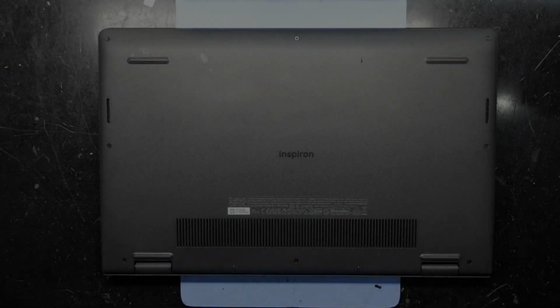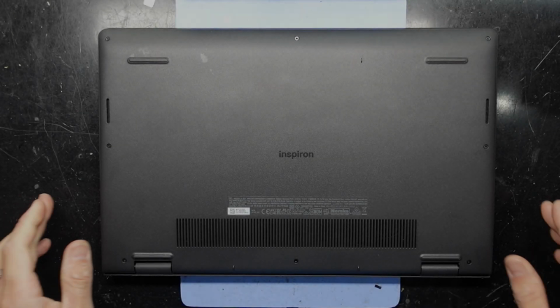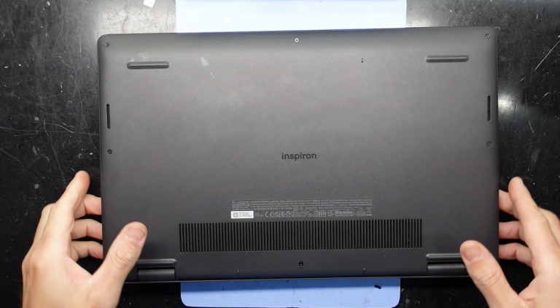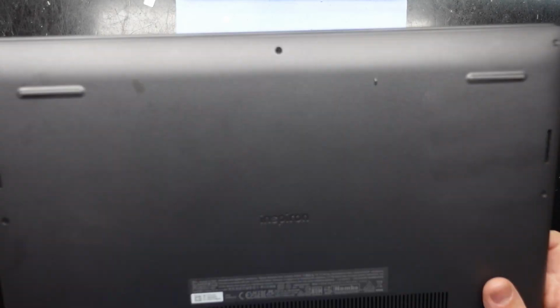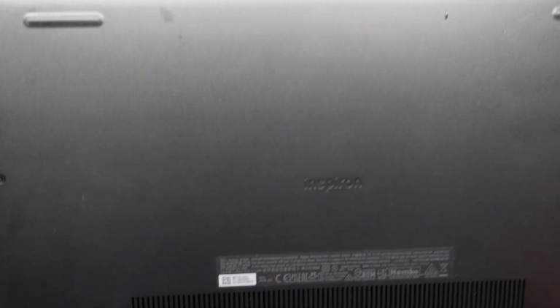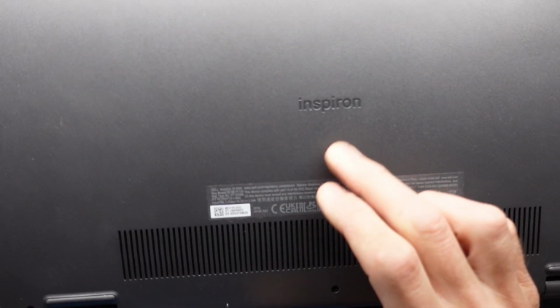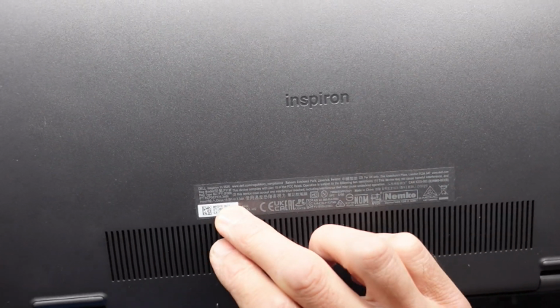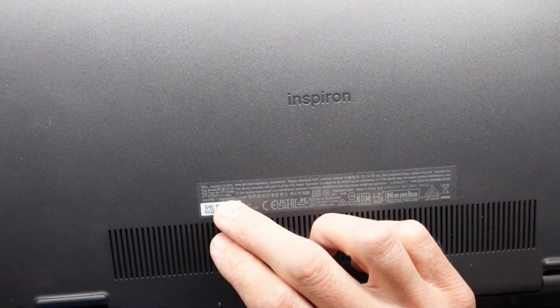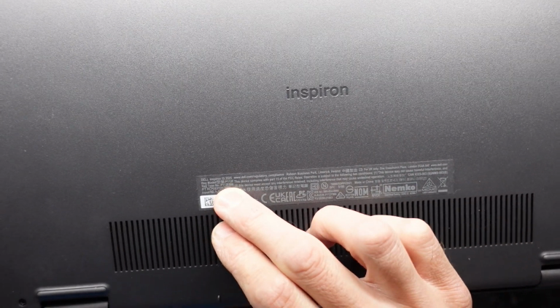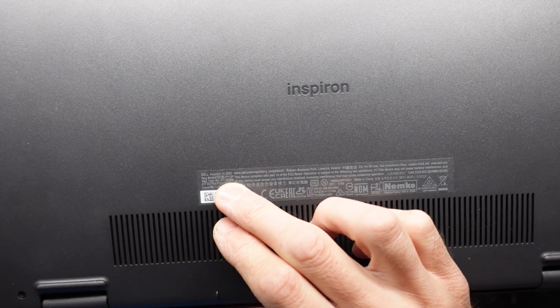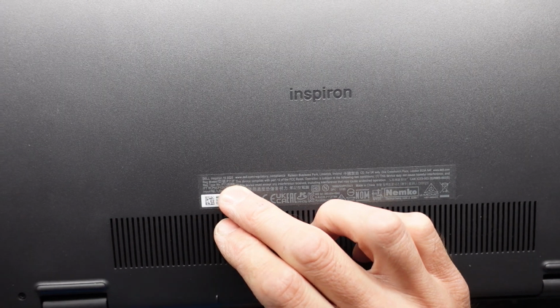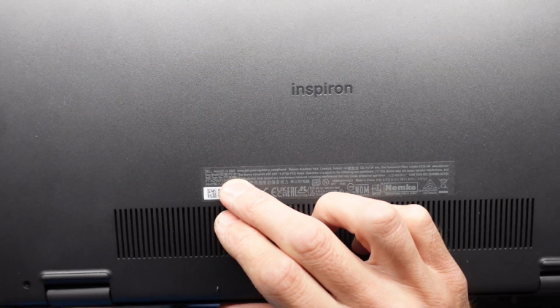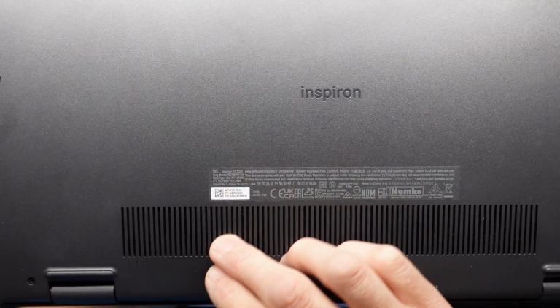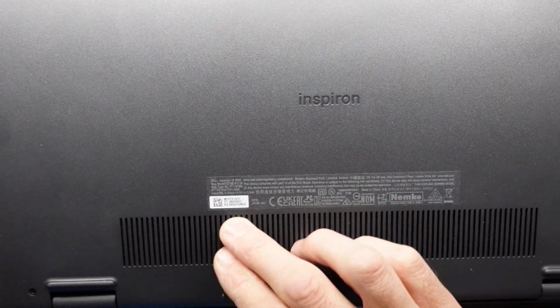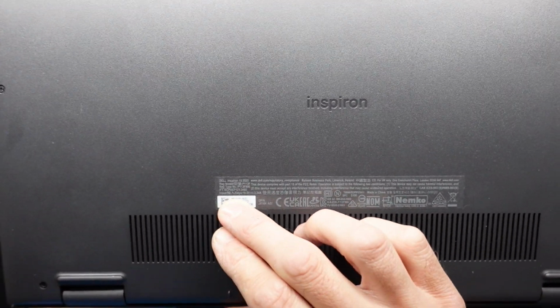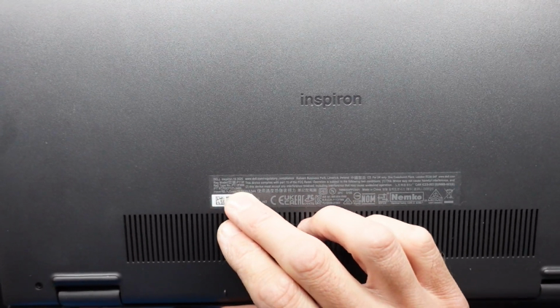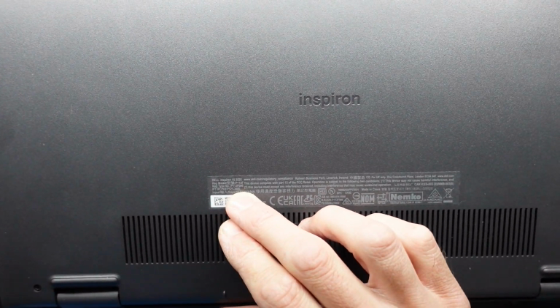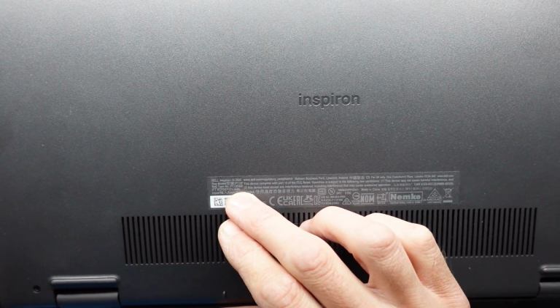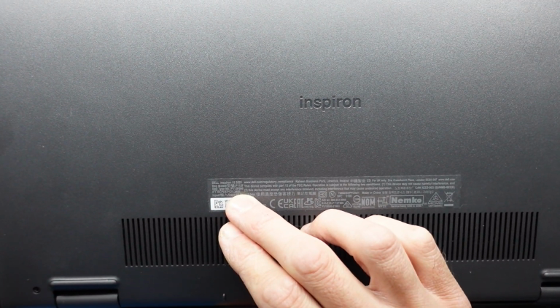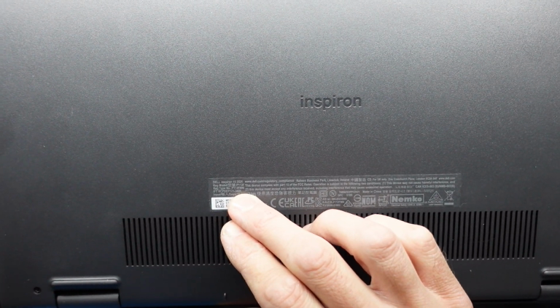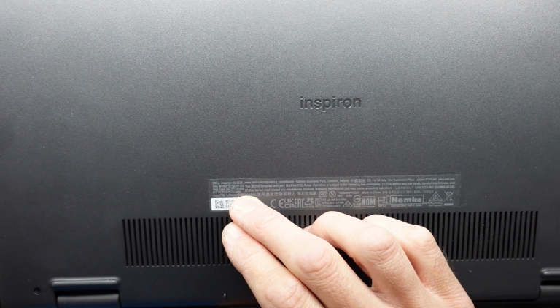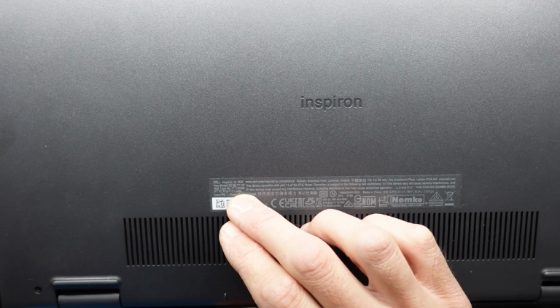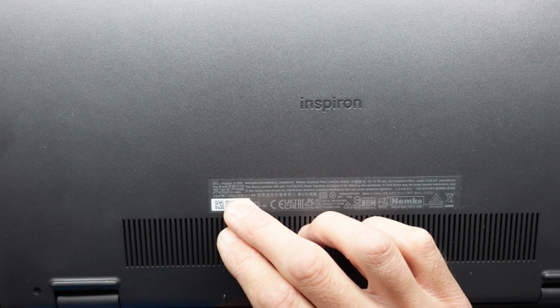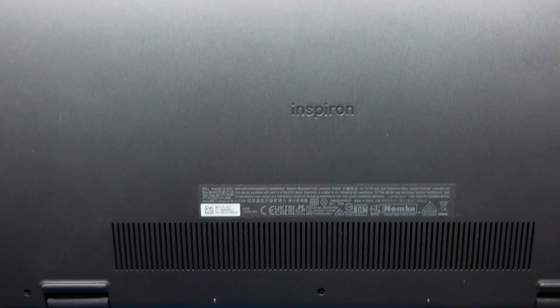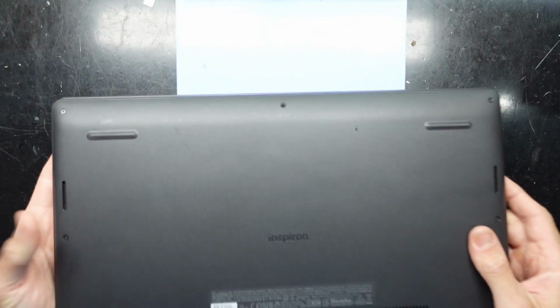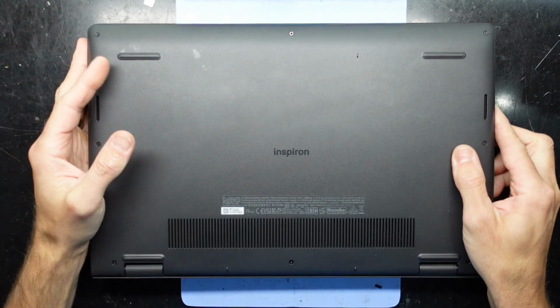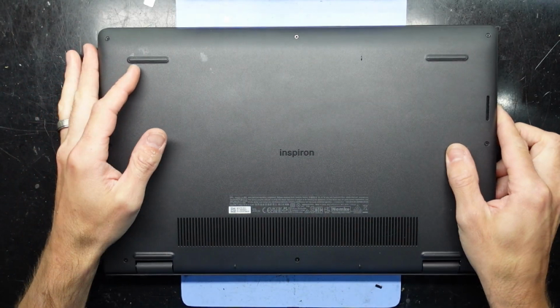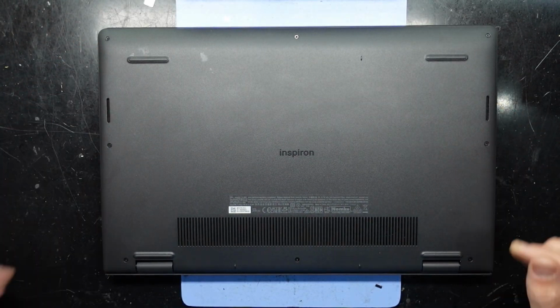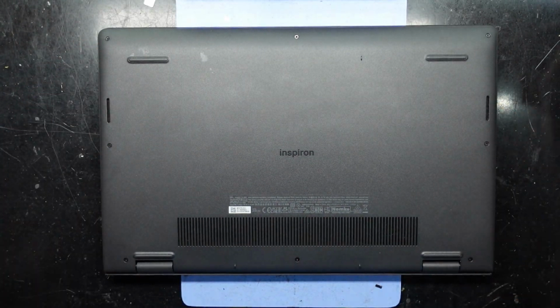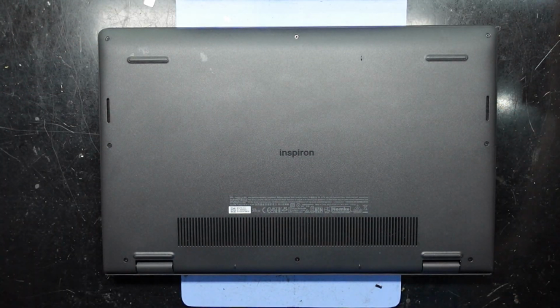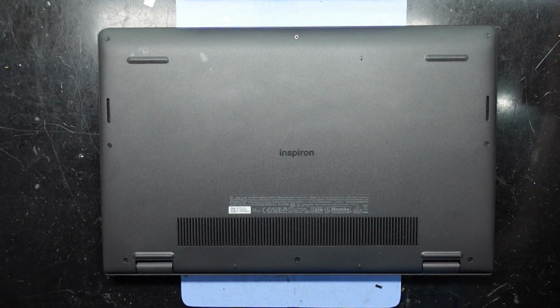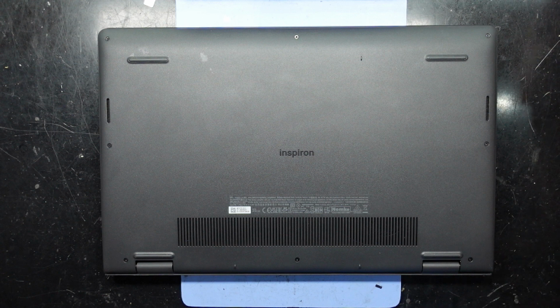G'day! In today's video I'm going to be opening up a Dell Inspiron 15 3525, also has the model number P112F. It's got a Ryzen 5 processor in here and 8GB of RAM.